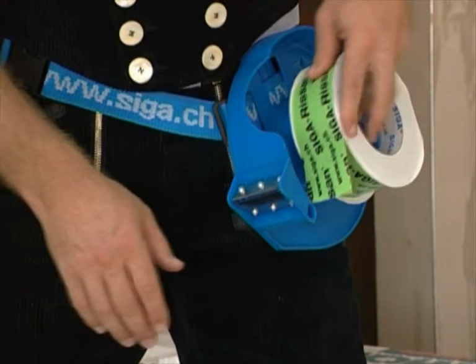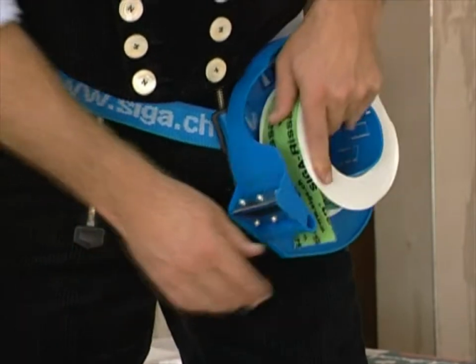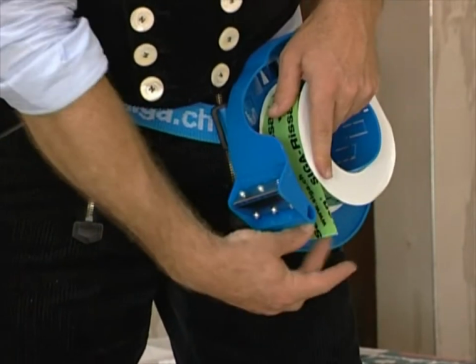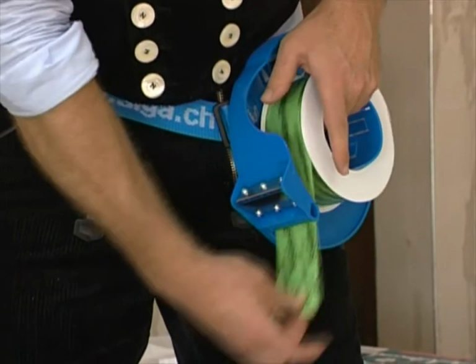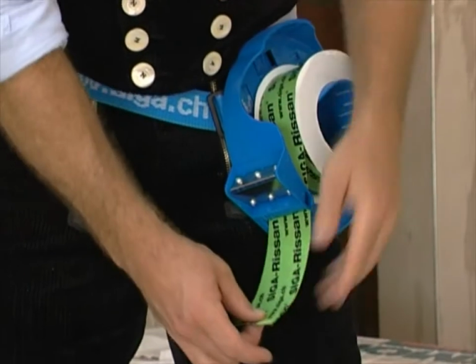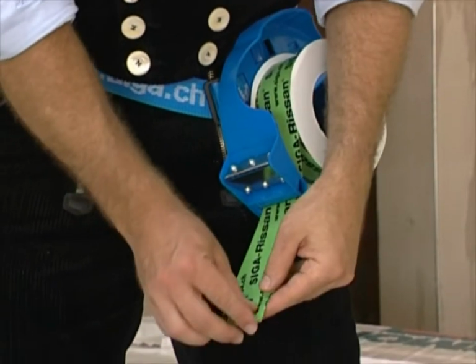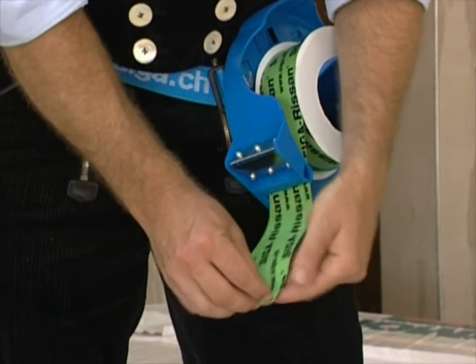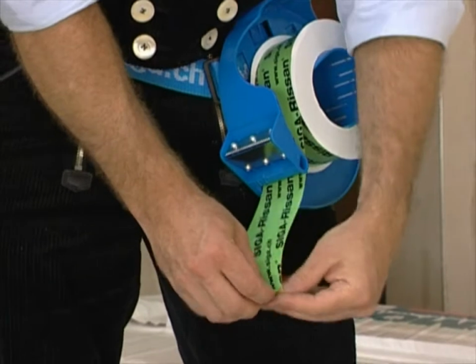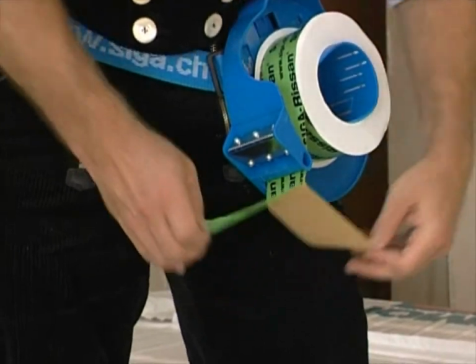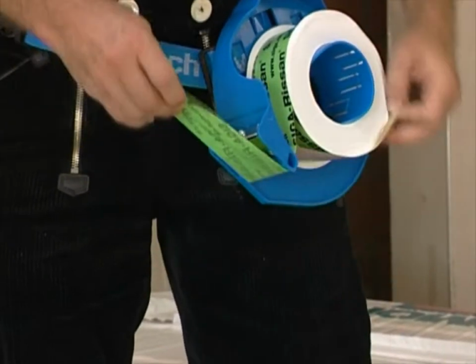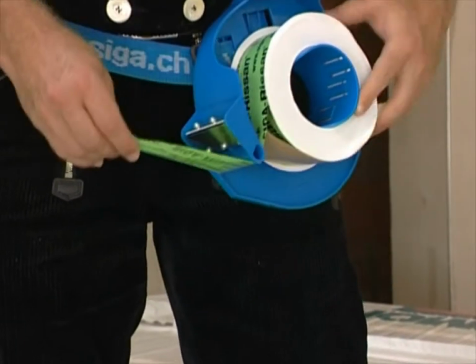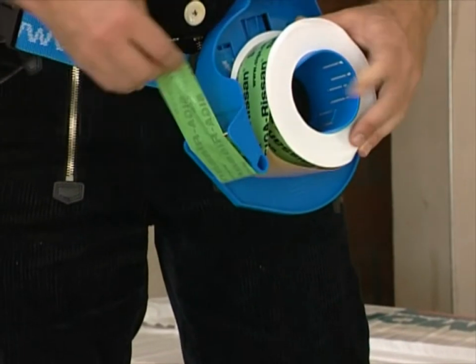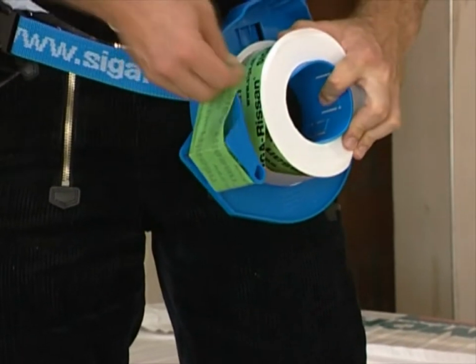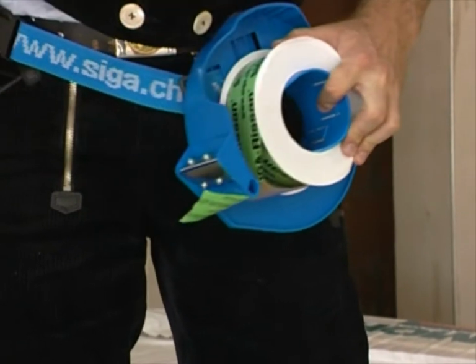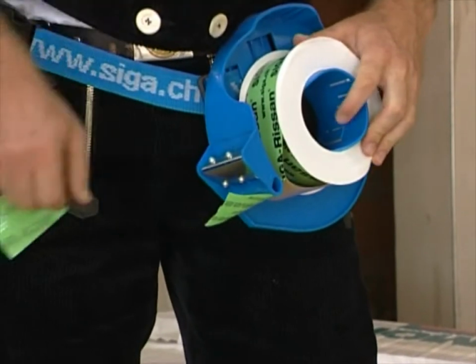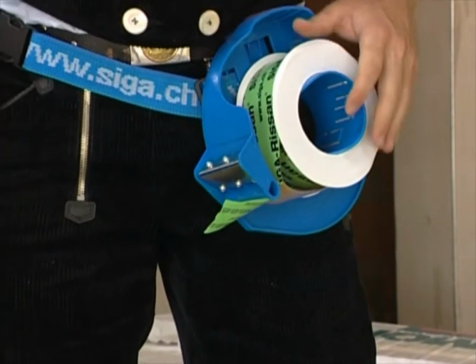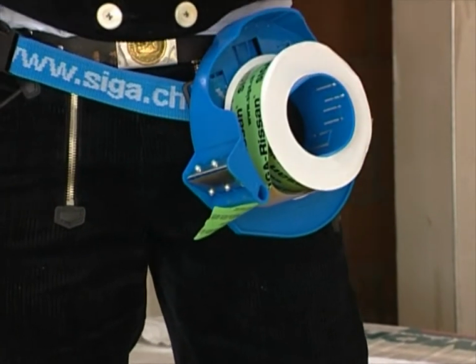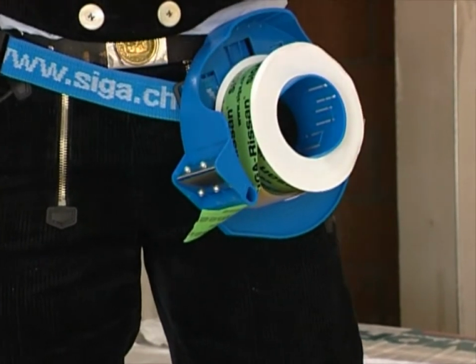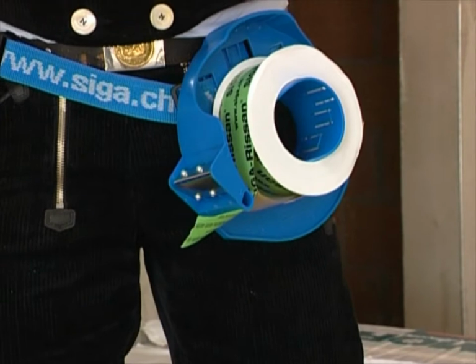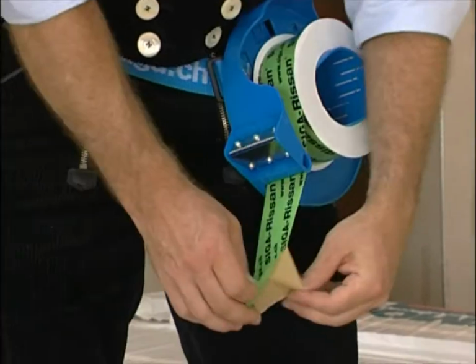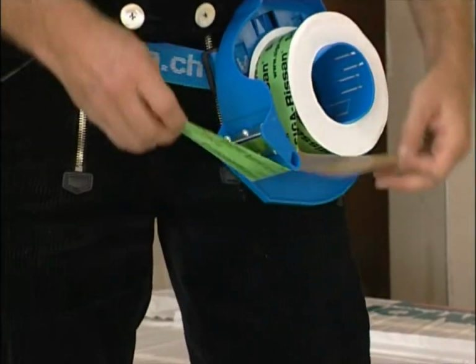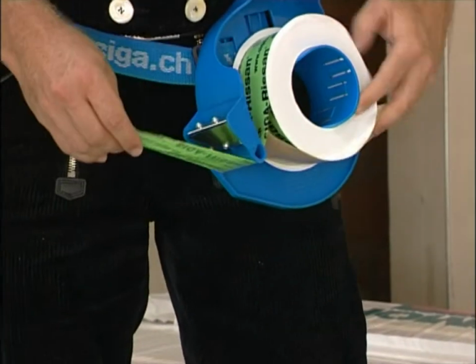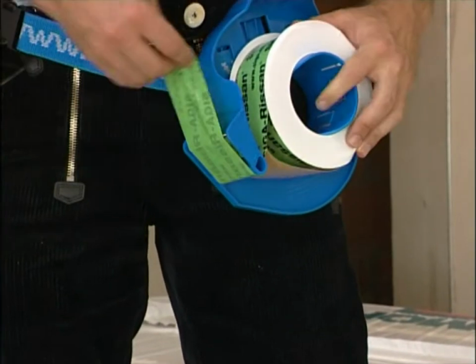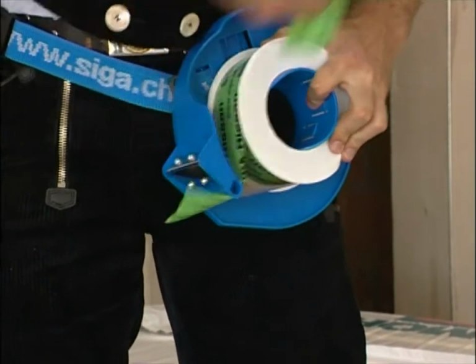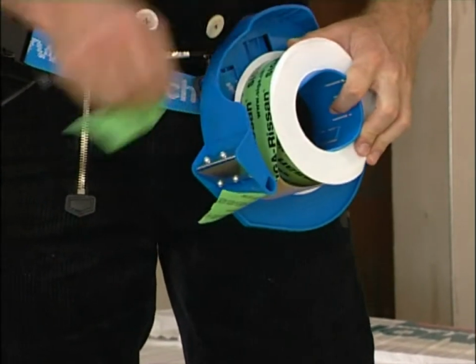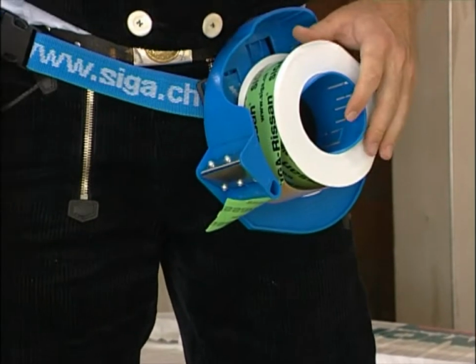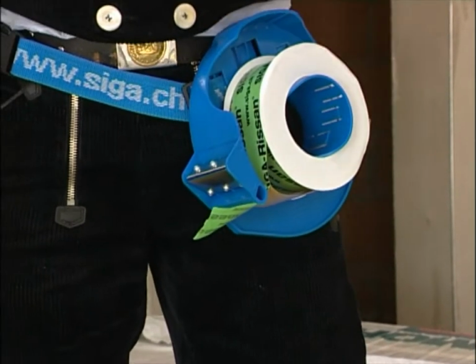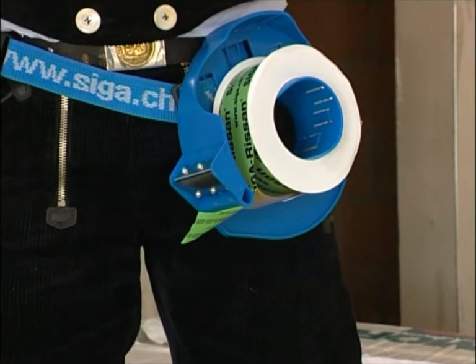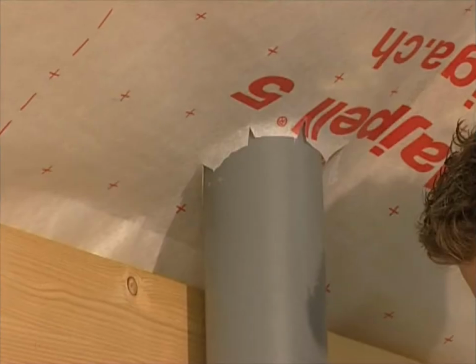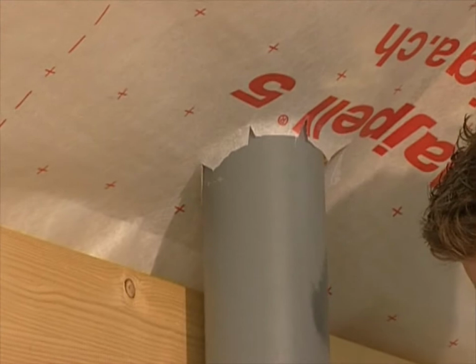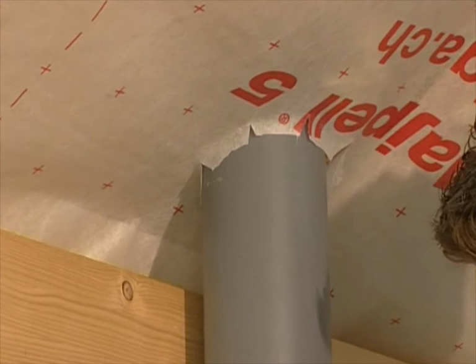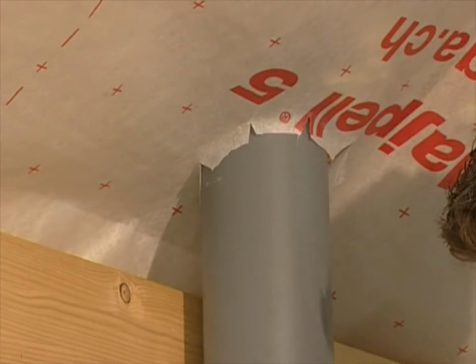Put the roll into the tape dispenser with the lateral protective films. First, separate RISAN from its backing strip. Pull at both ends. Block the RISAN roll and tear off RISAN by vigorously pulling it back over the blade at an angle.